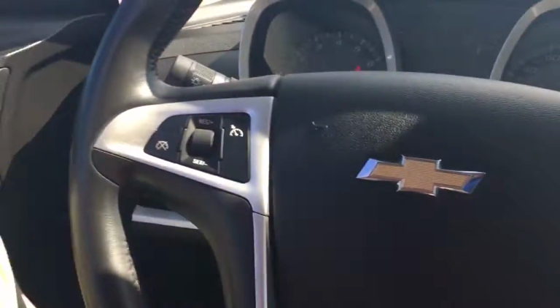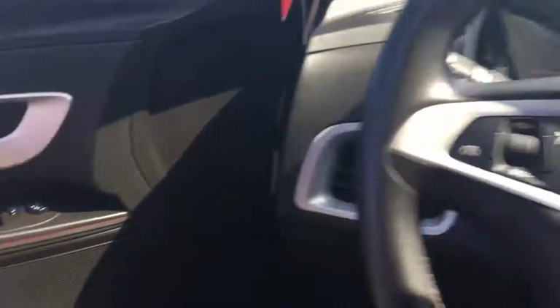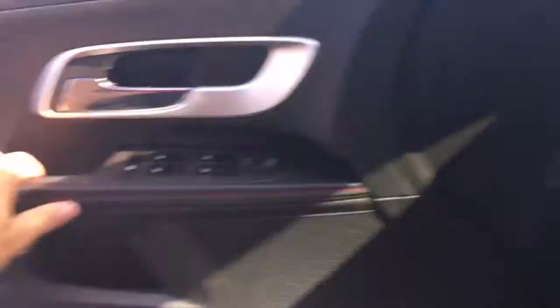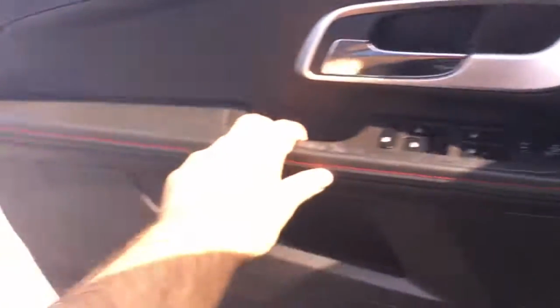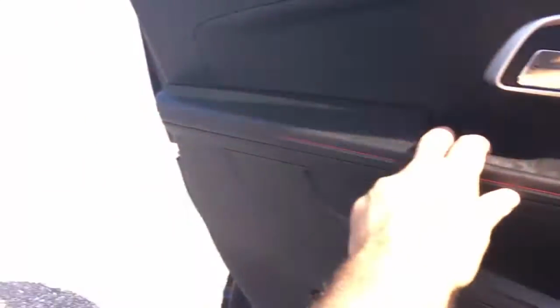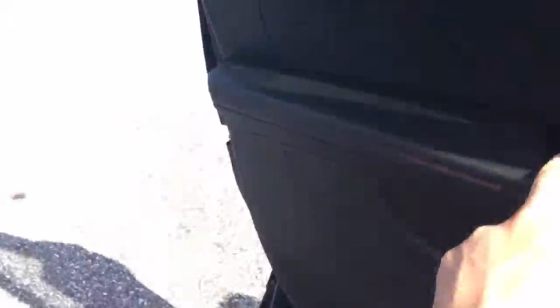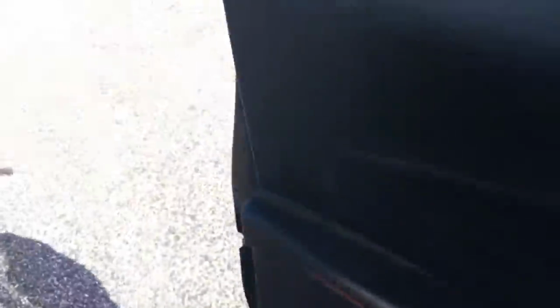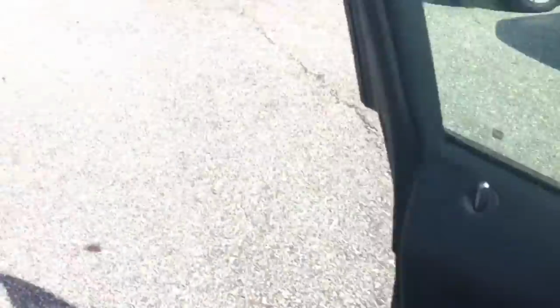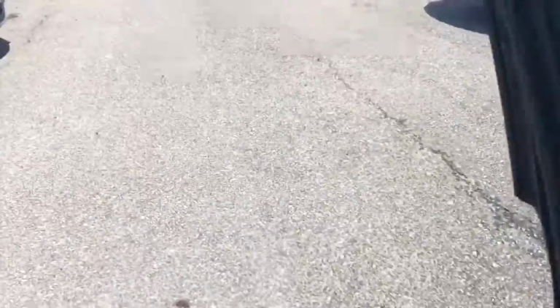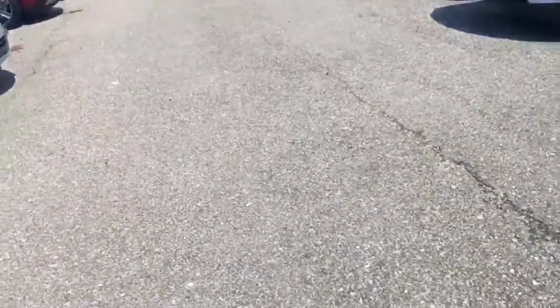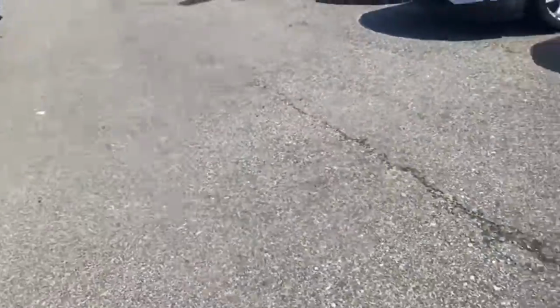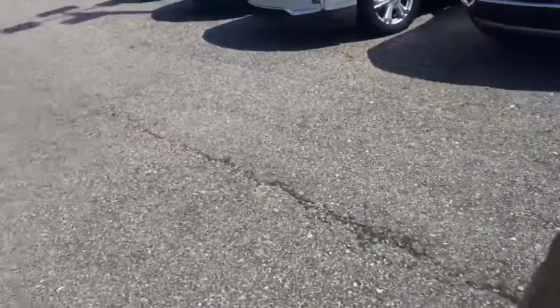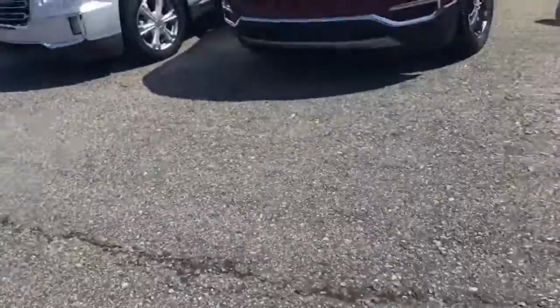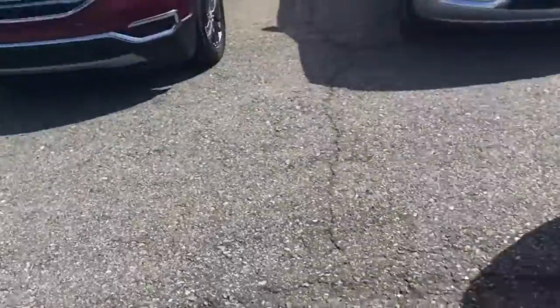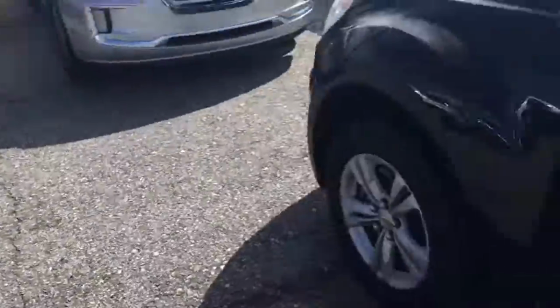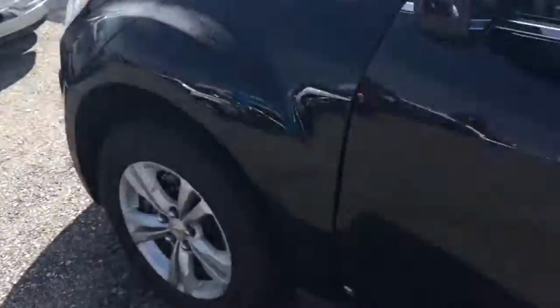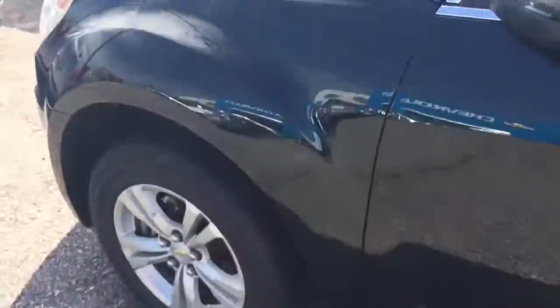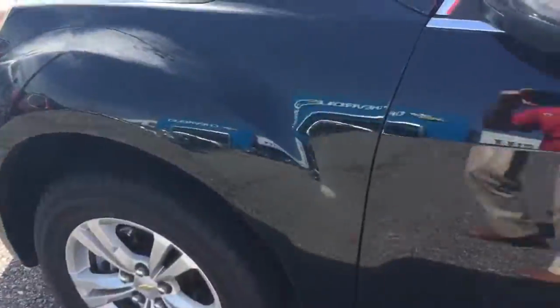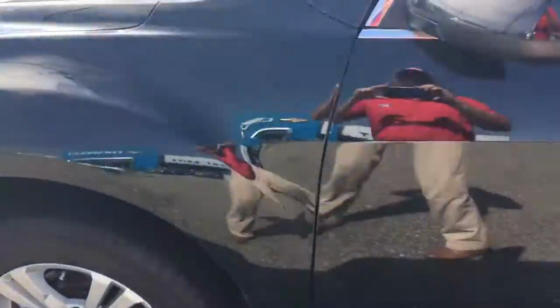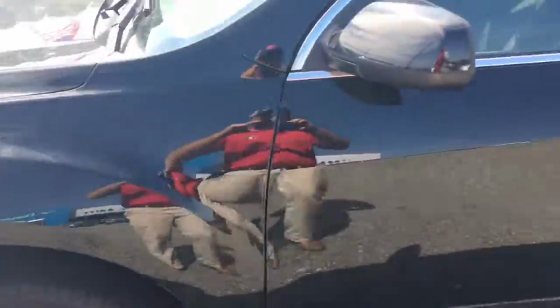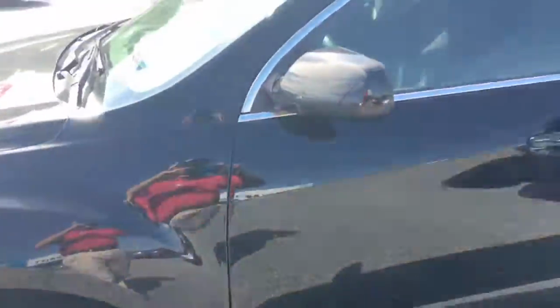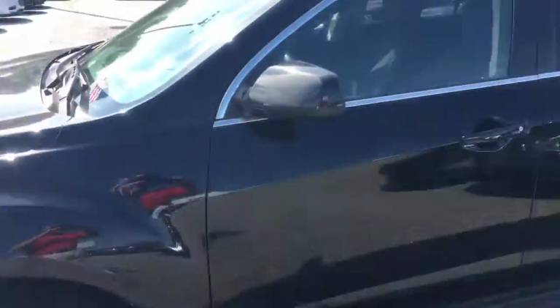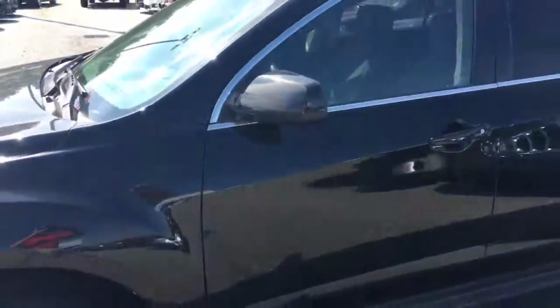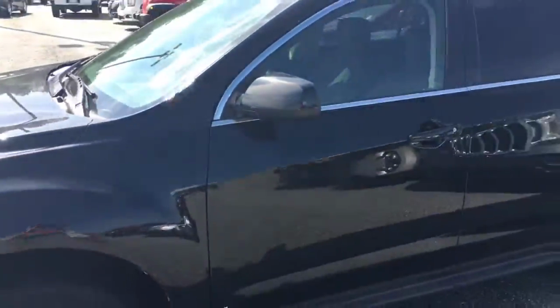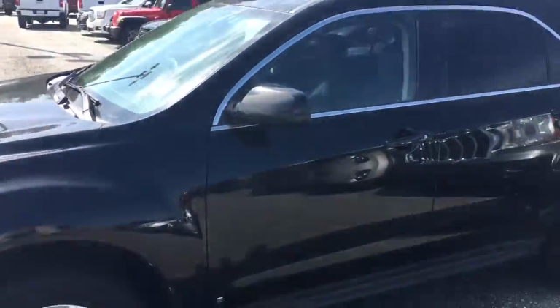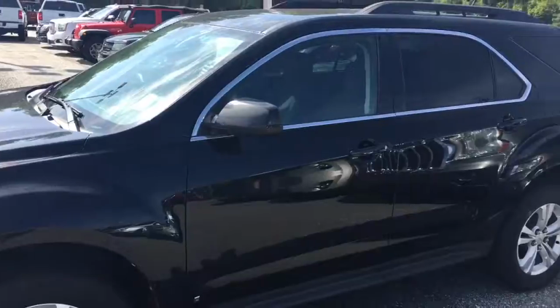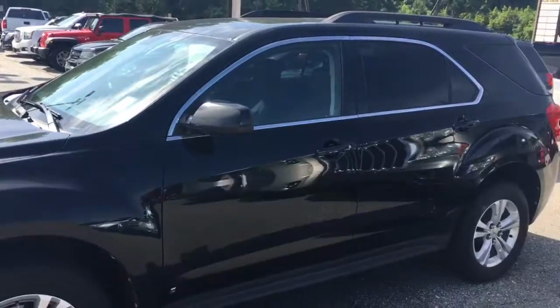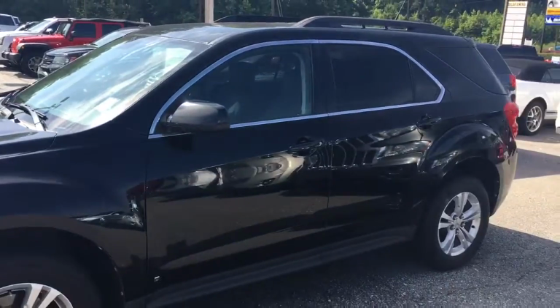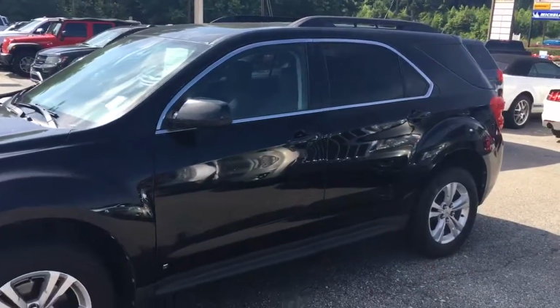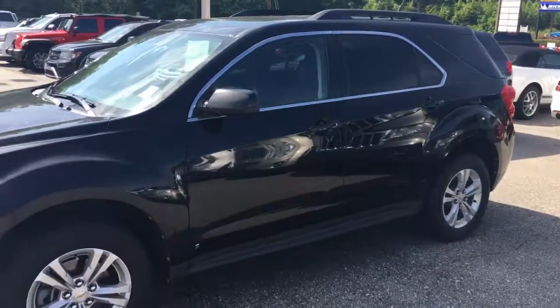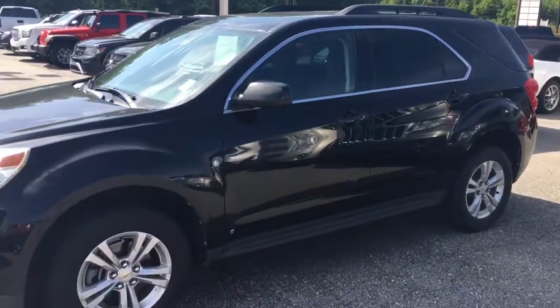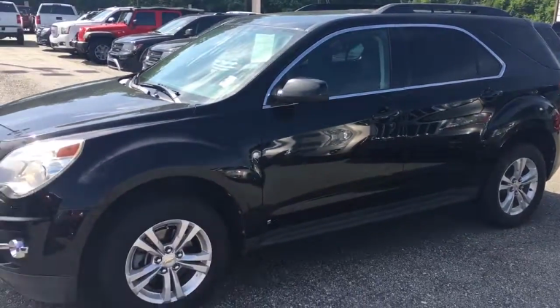Alright, give me a call at 706-453-2500. Once again, this is Brandon Weltser down here at Jimmy Britt Chevrolet.